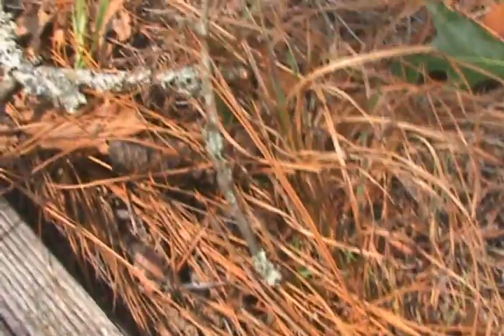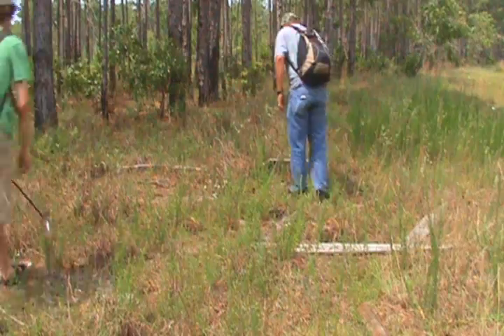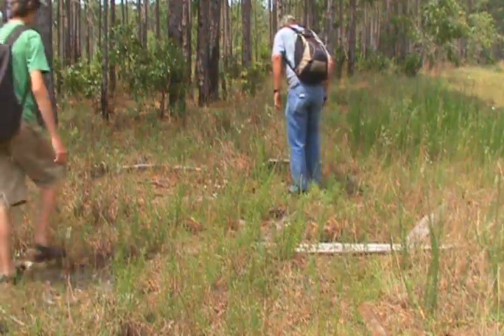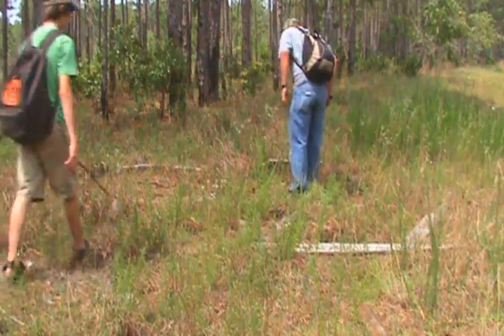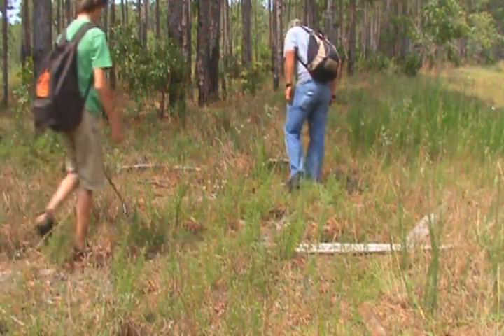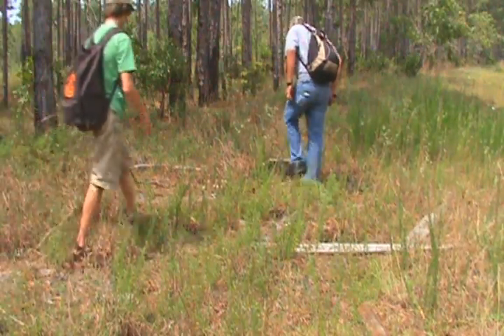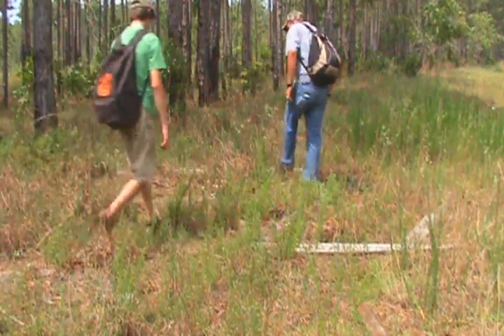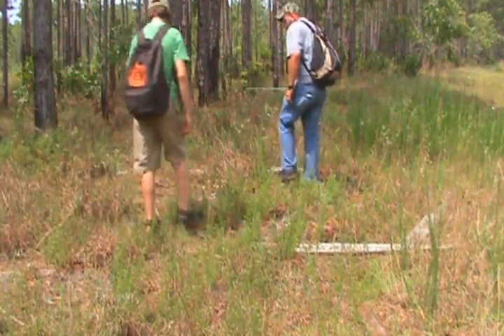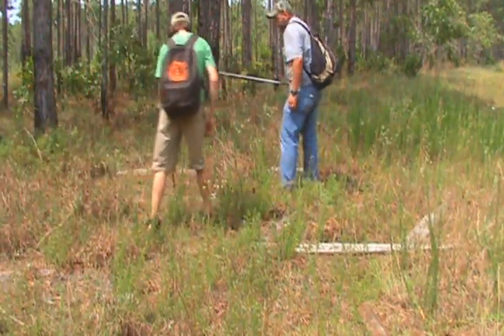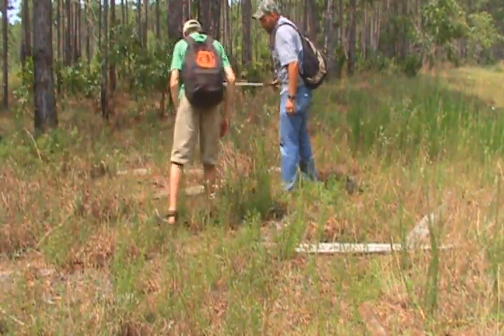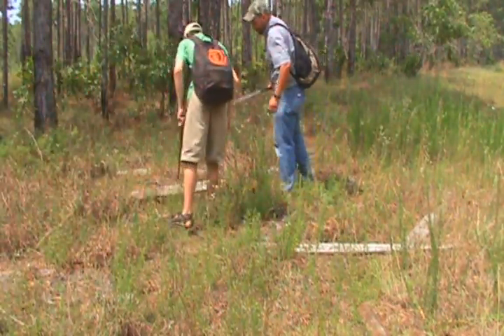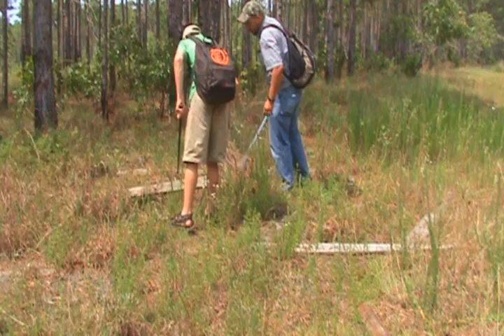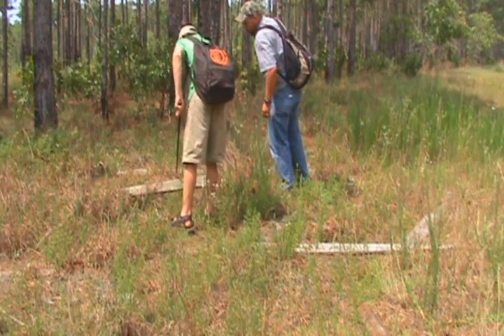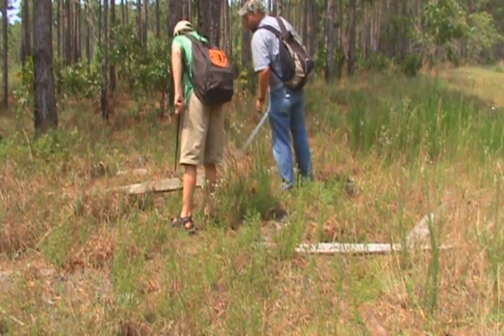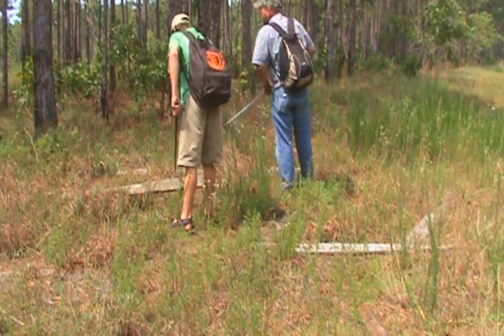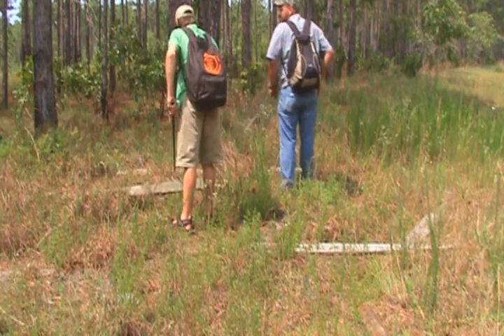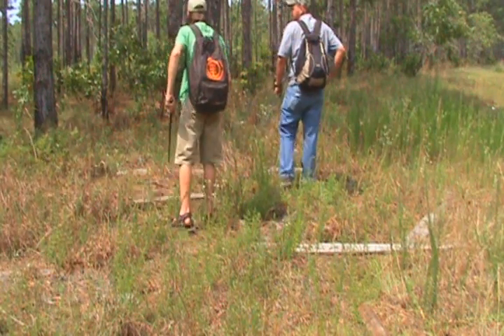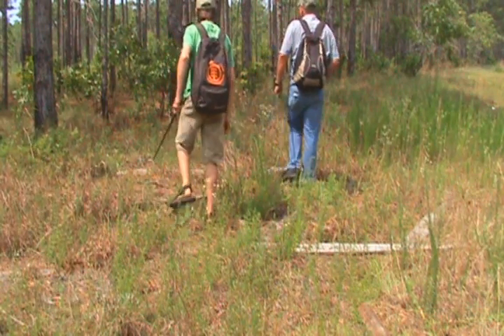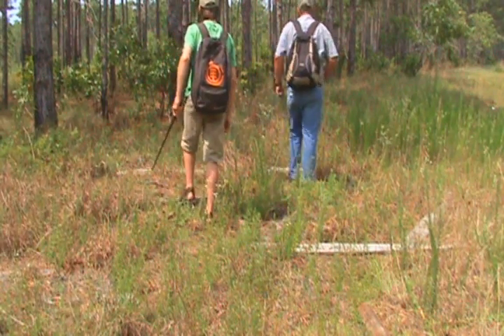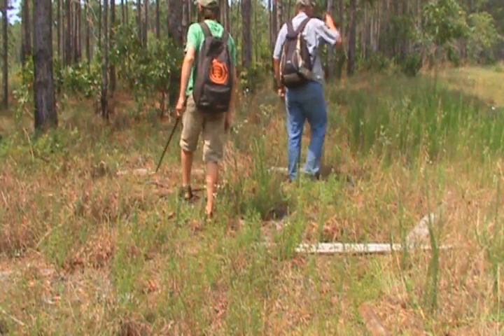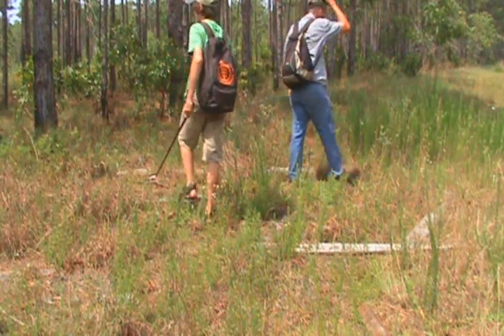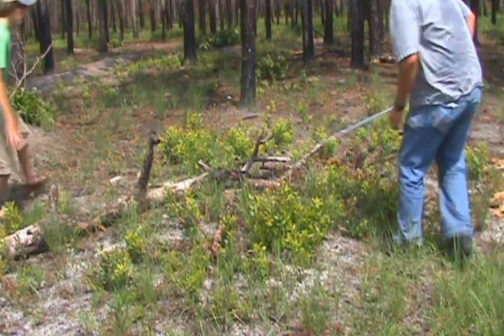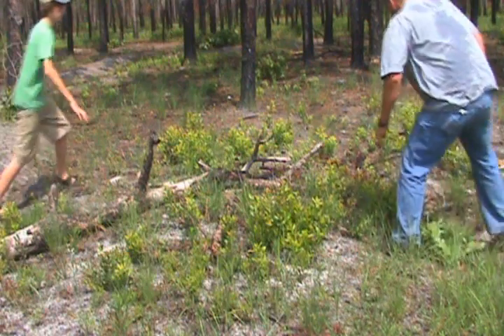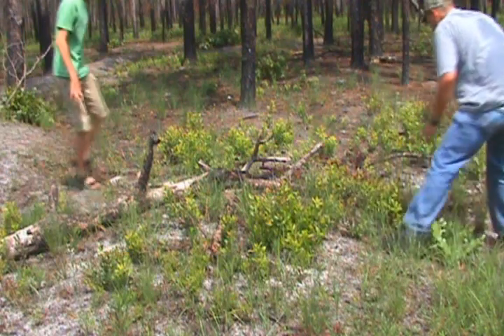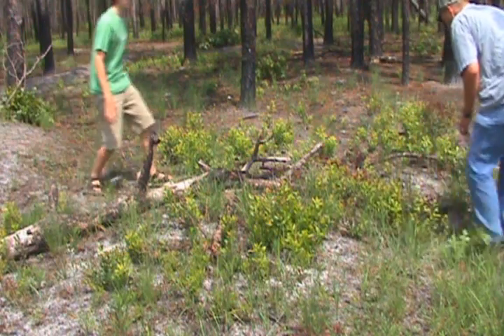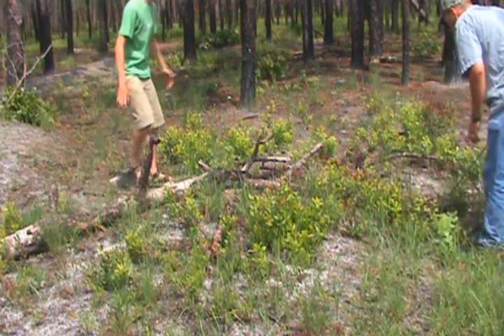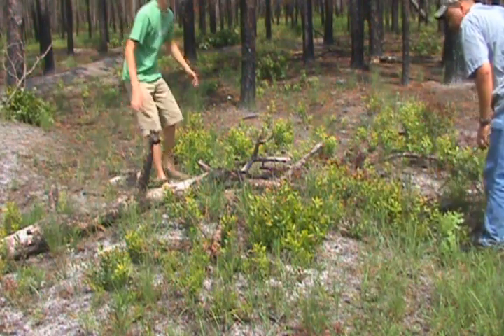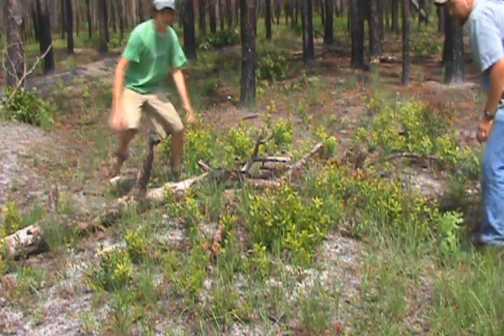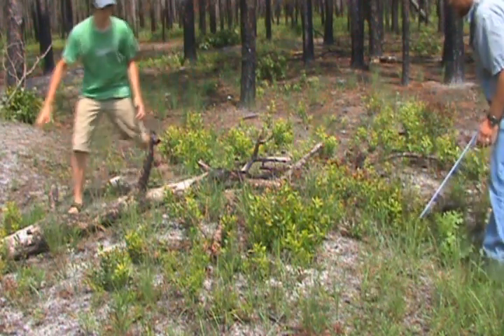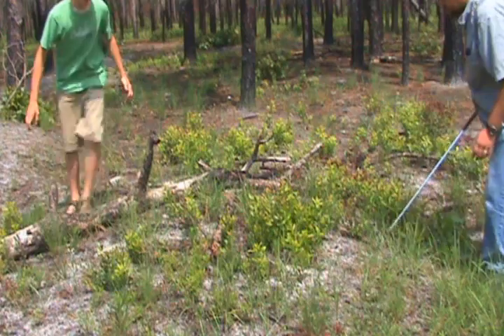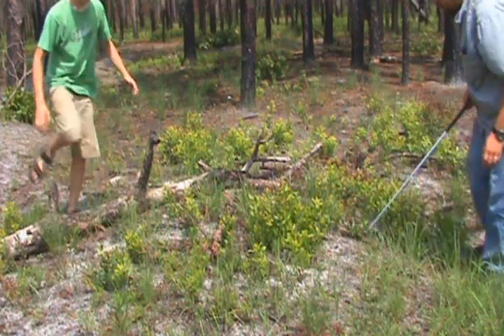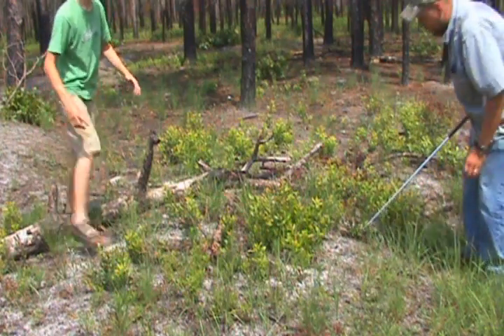Seems like a big snake. Big. There he goes.